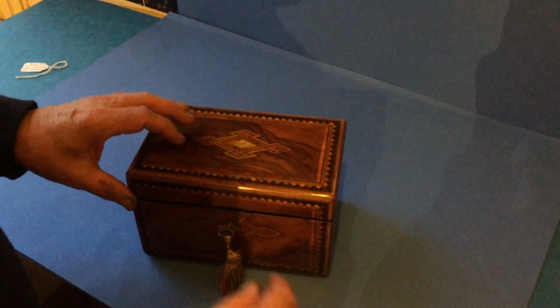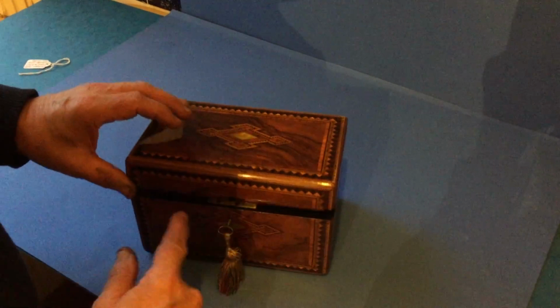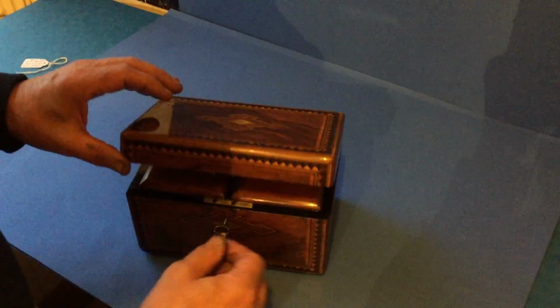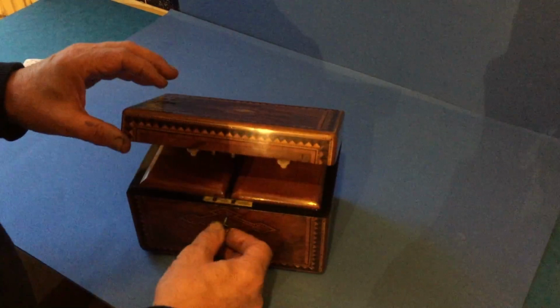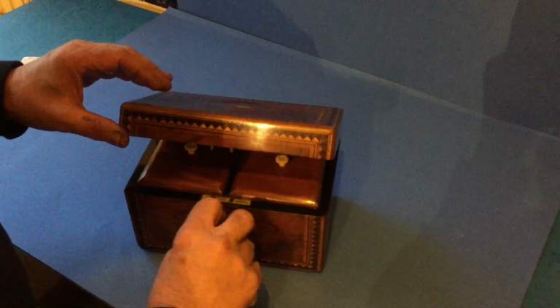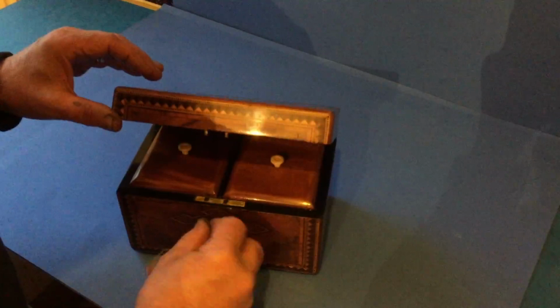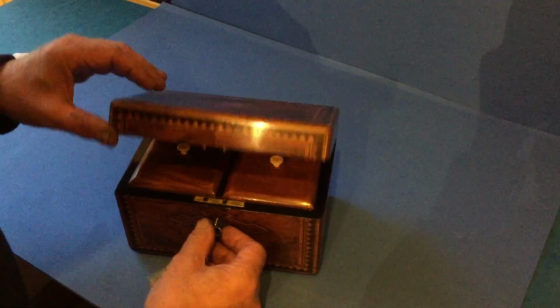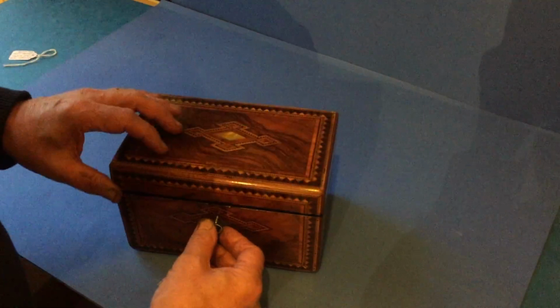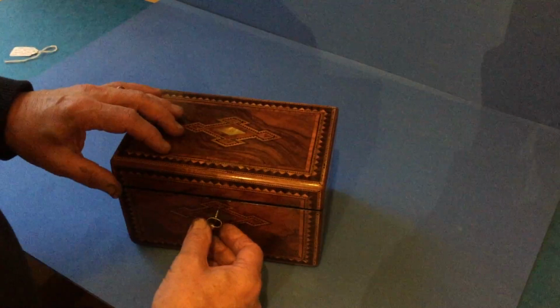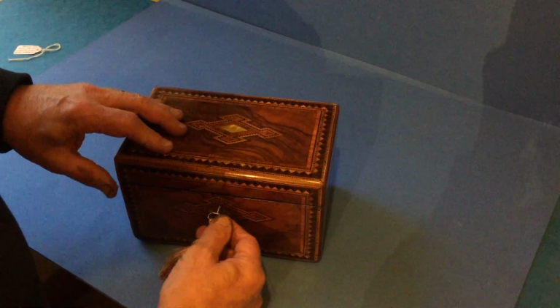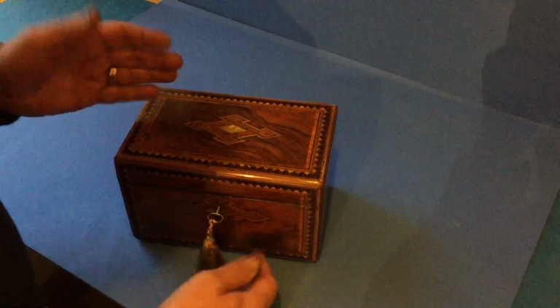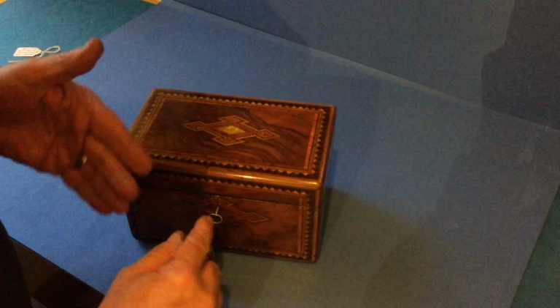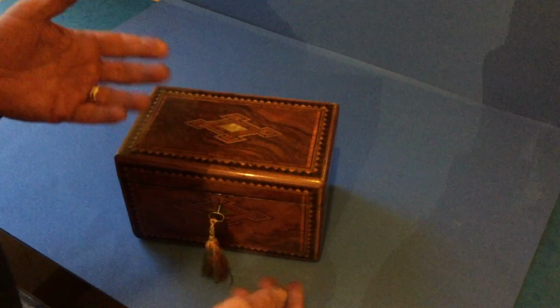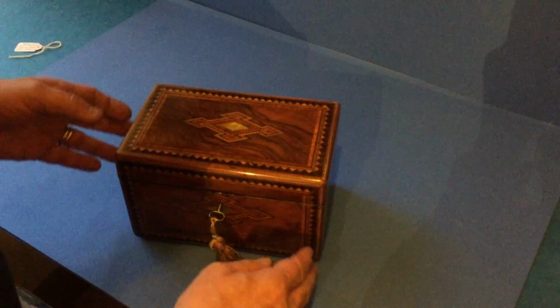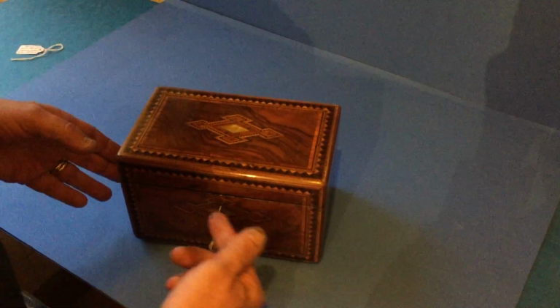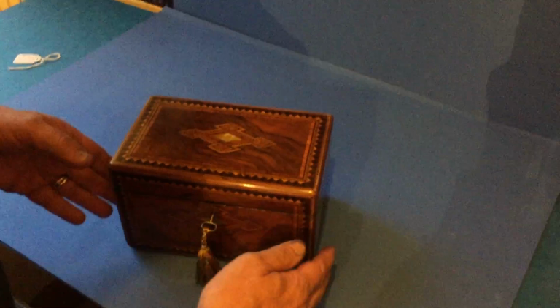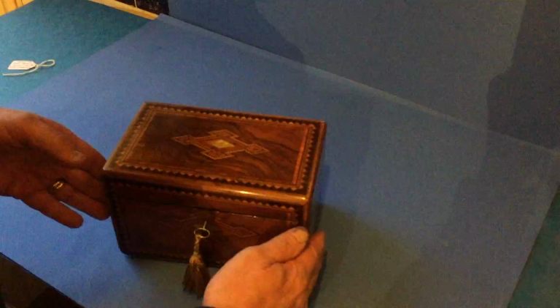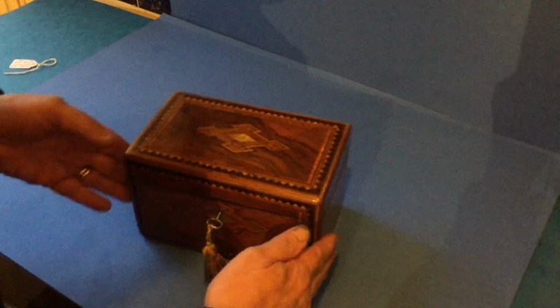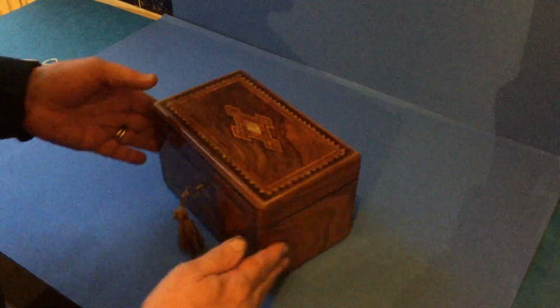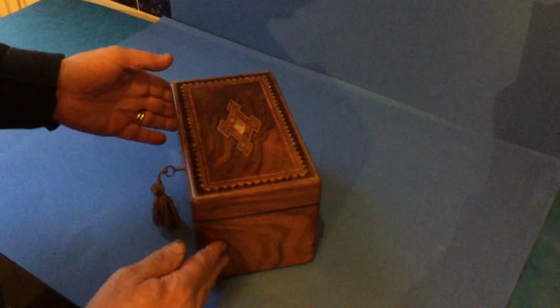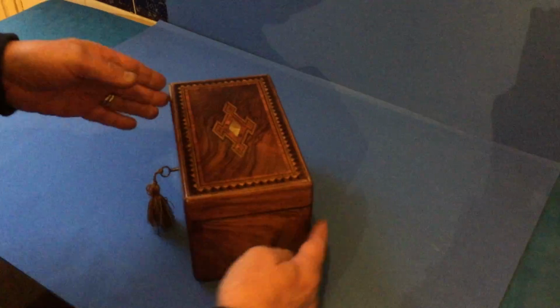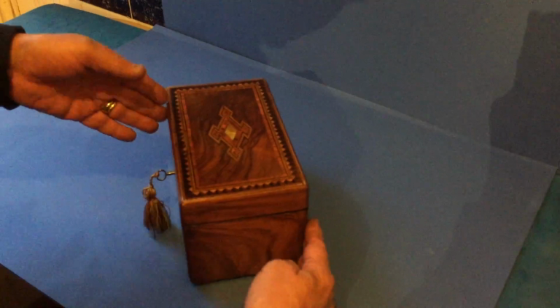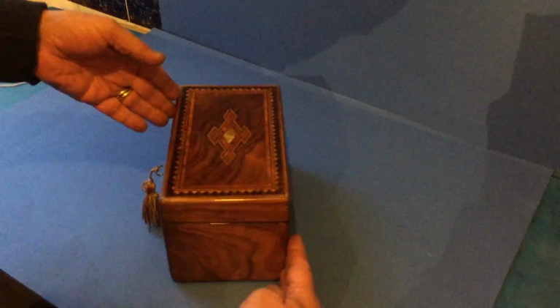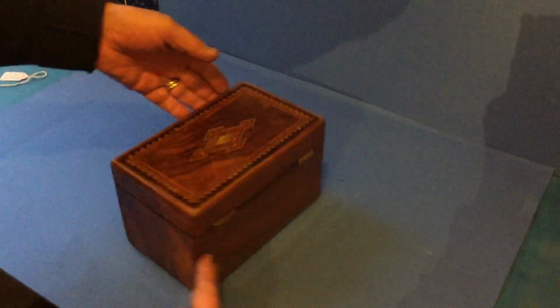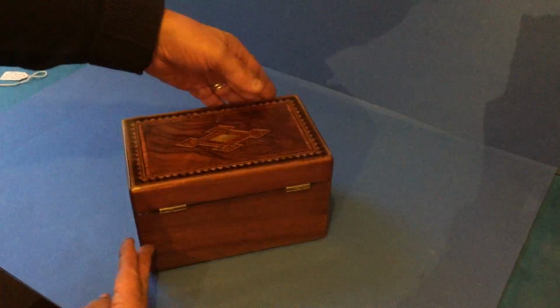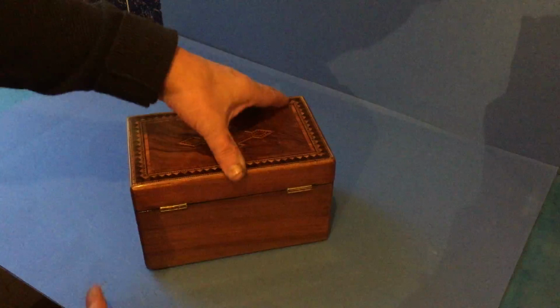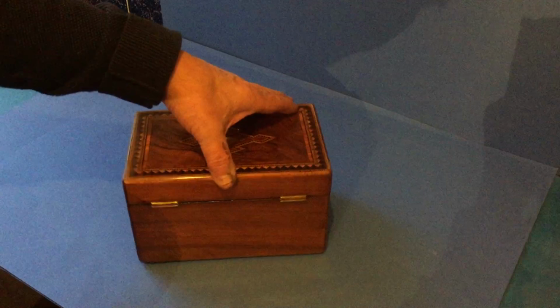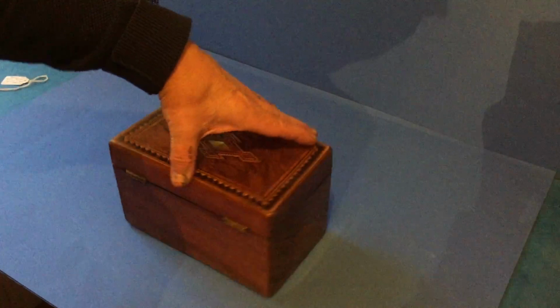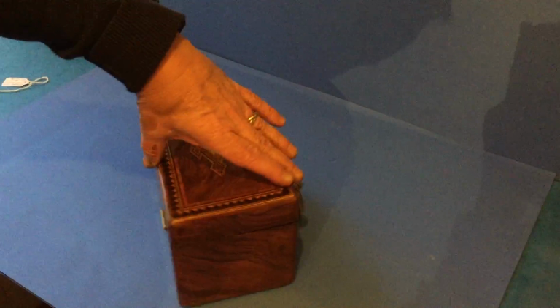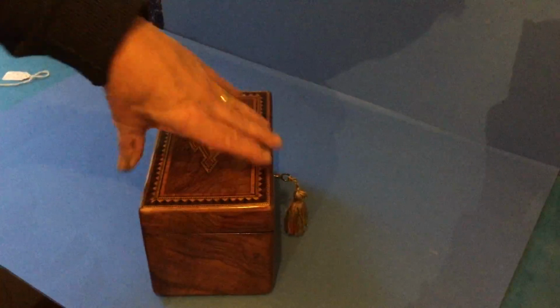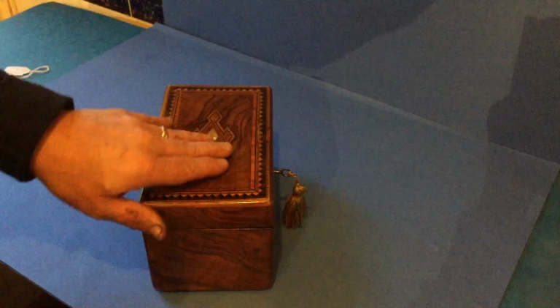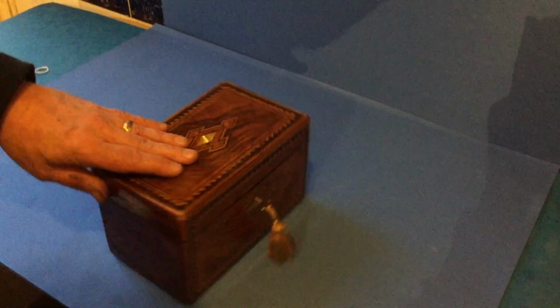It's got a key but the lock is not working — probably the original key, although it's not working. A lovely piece of wood, really nice condition.